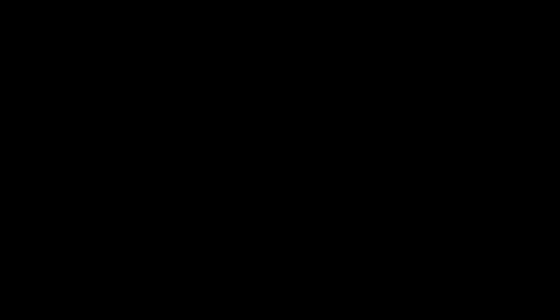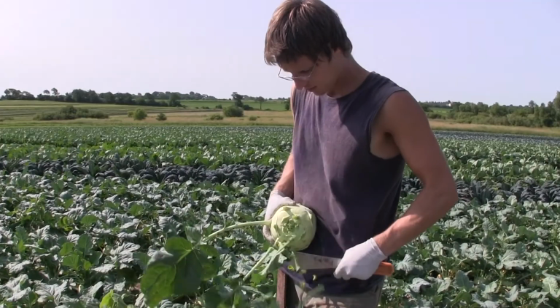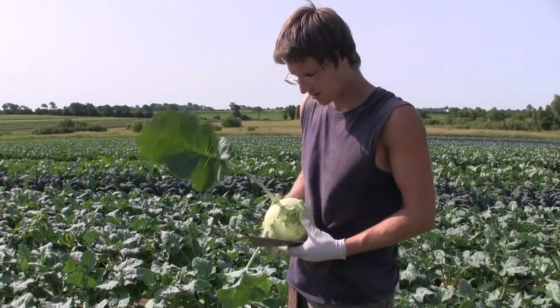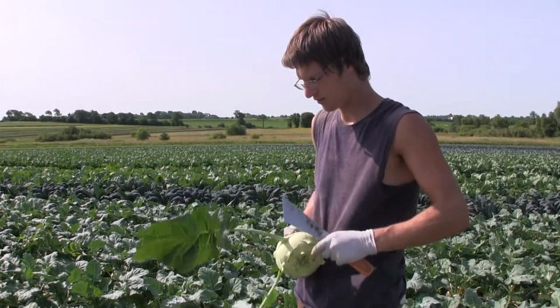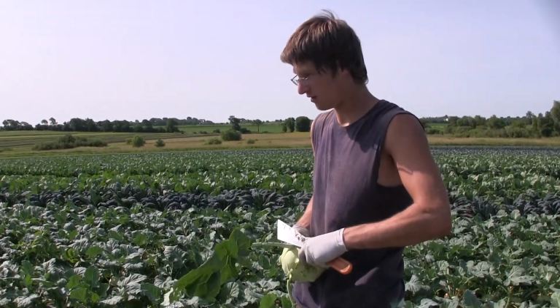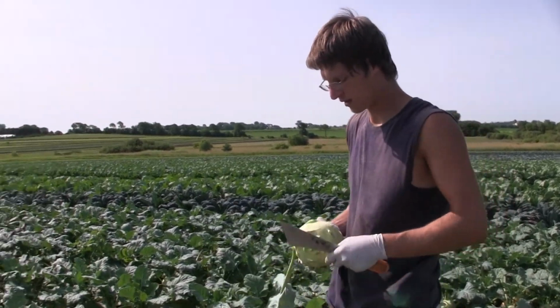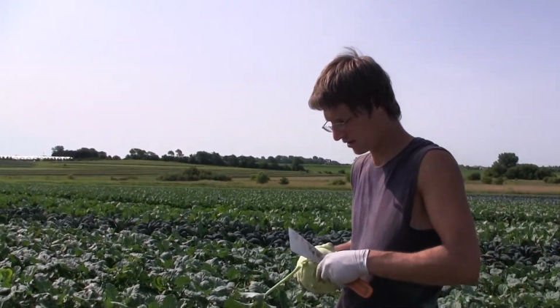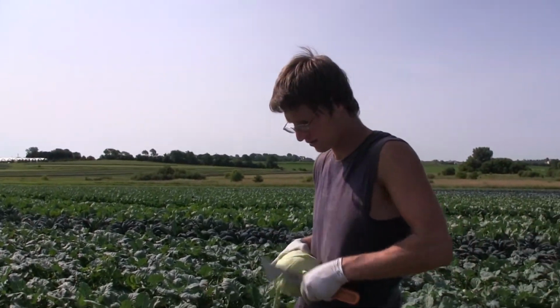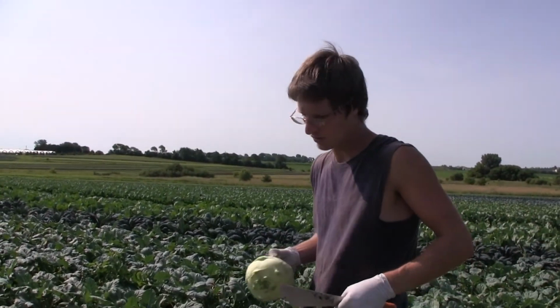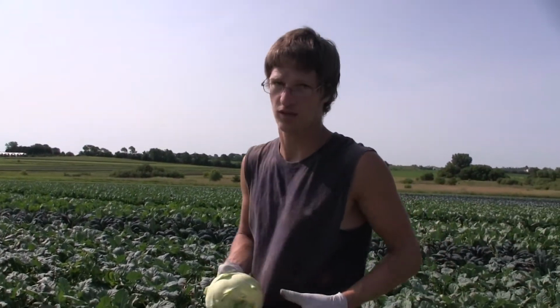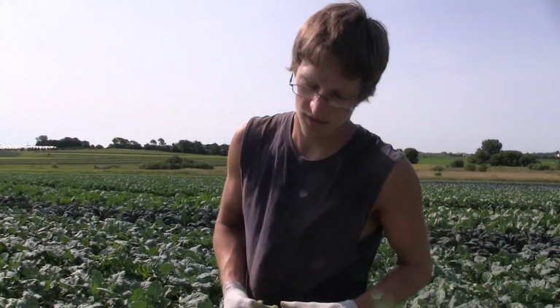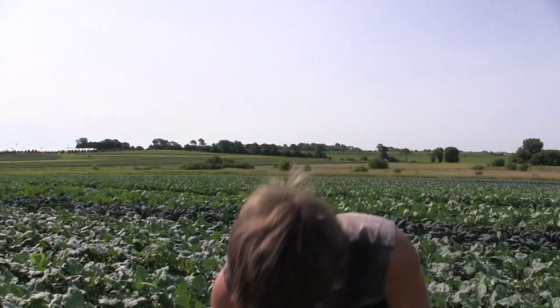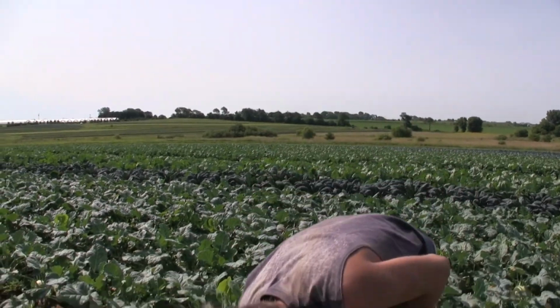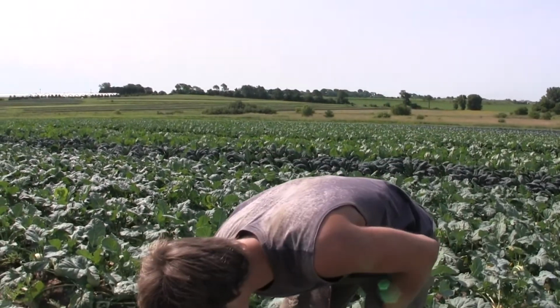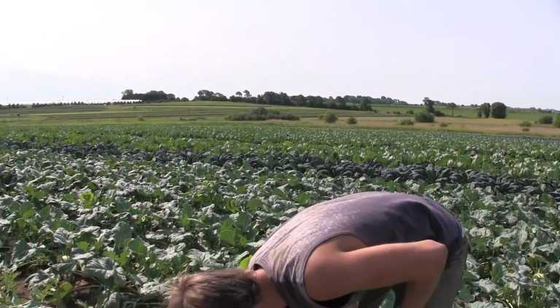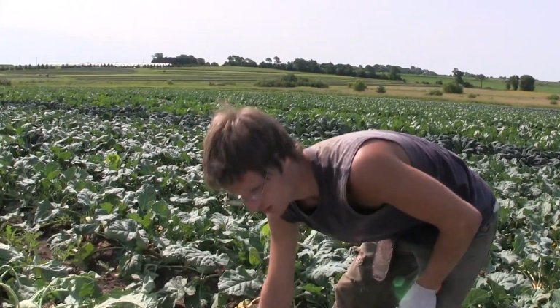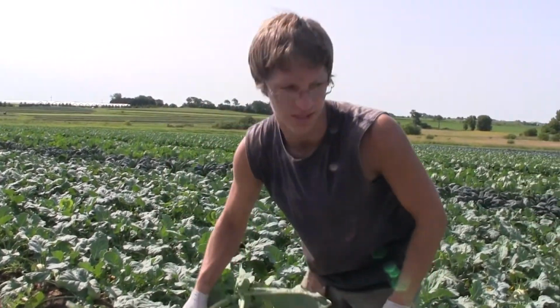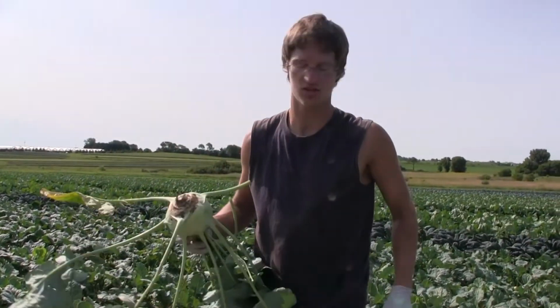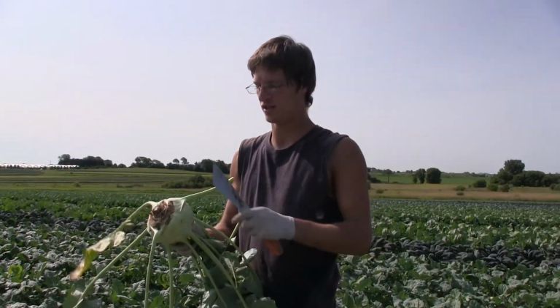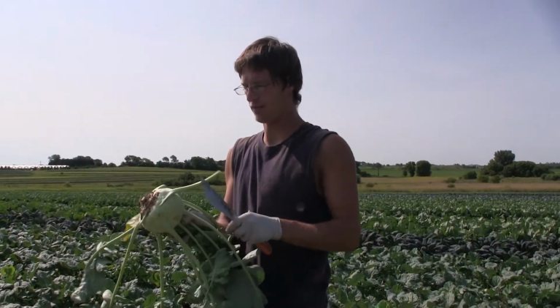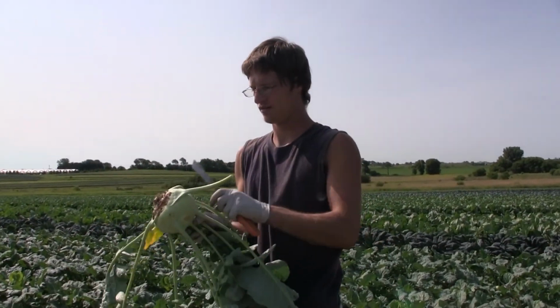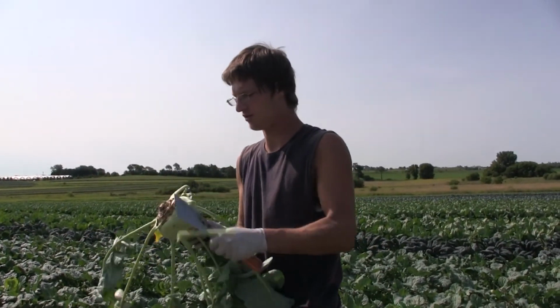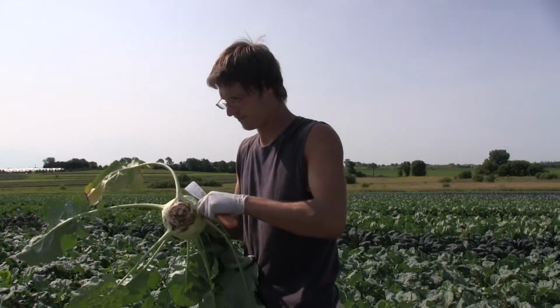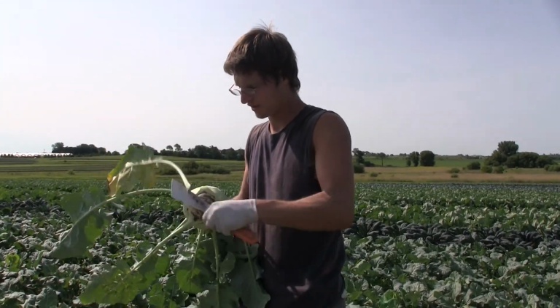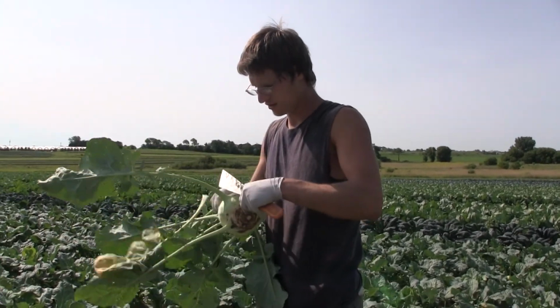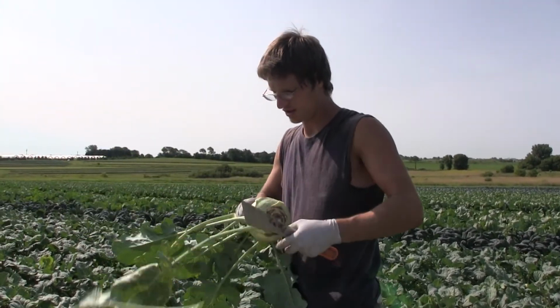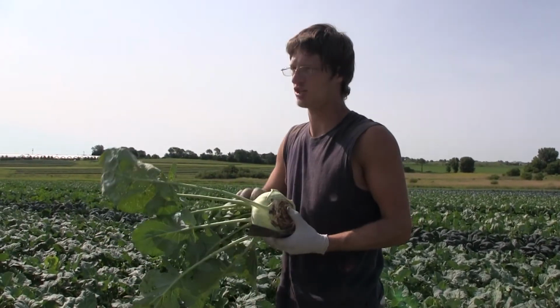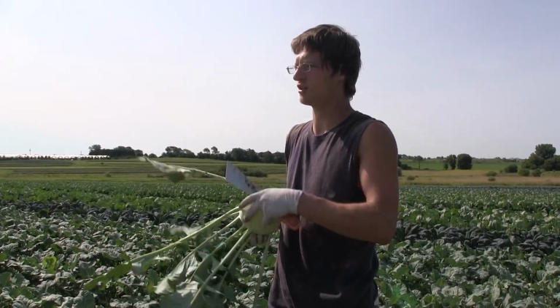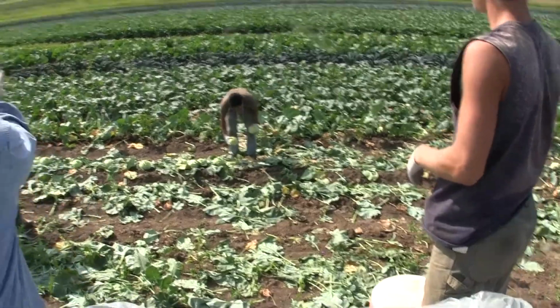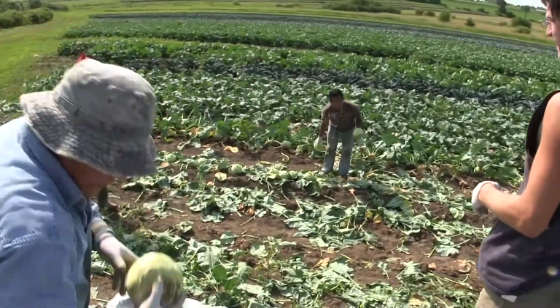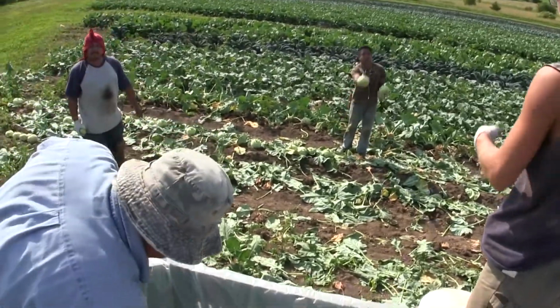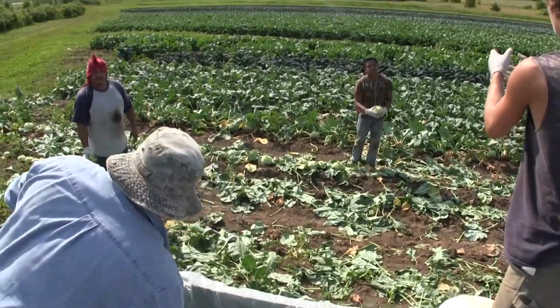Today we're harvesting all our kohlrabi. We just want to harvest them all so that they don't split on us and go bad. We're cutting the tops off and sticking them in bins so we can put them into storage.